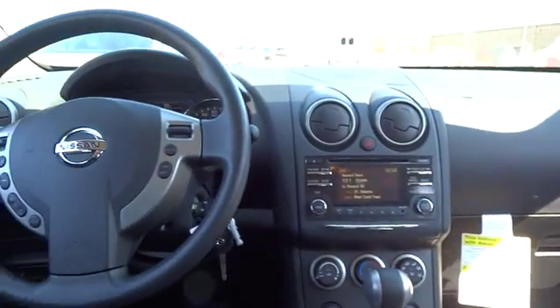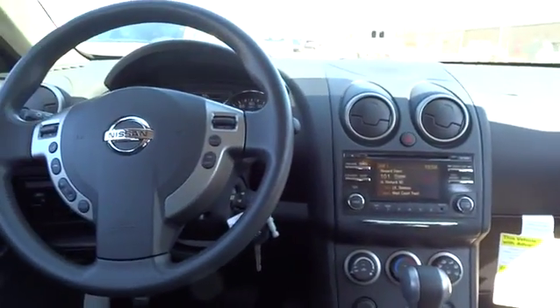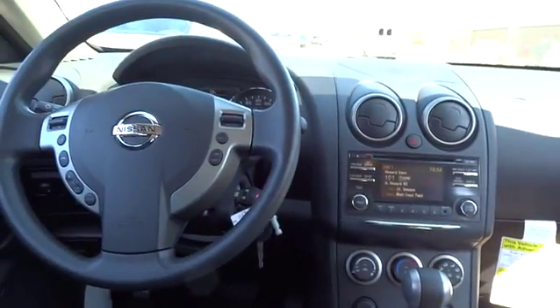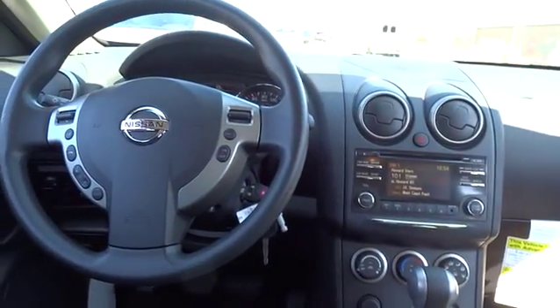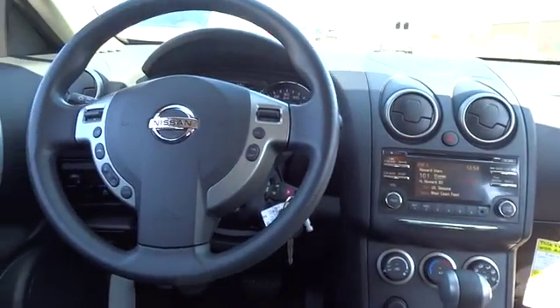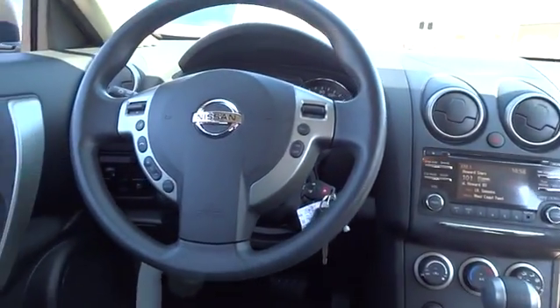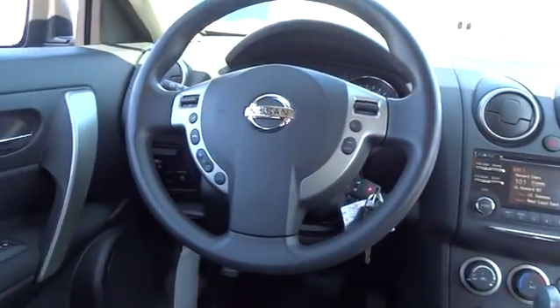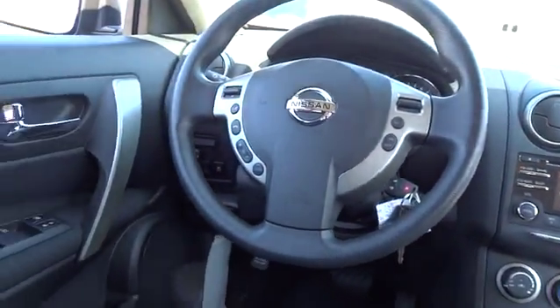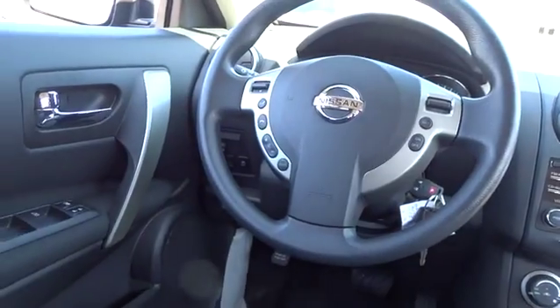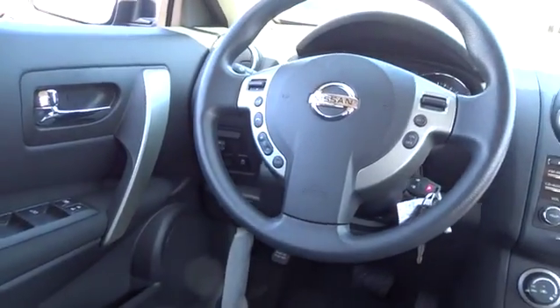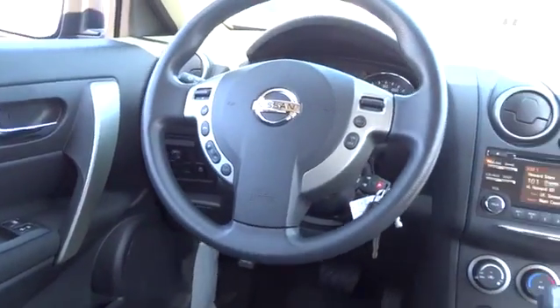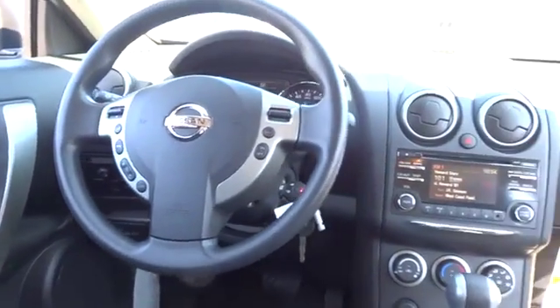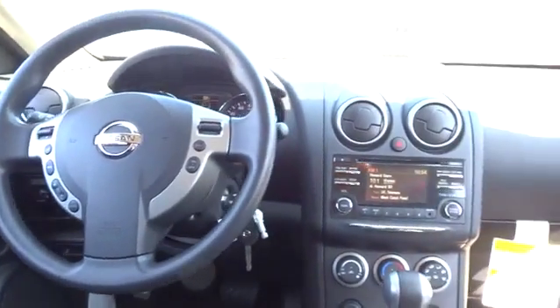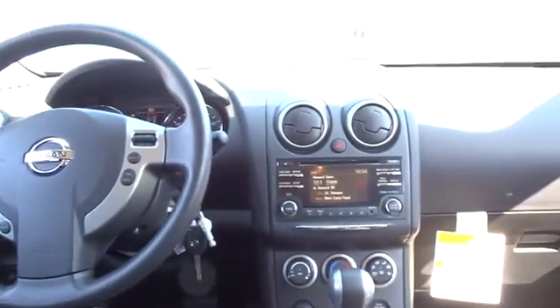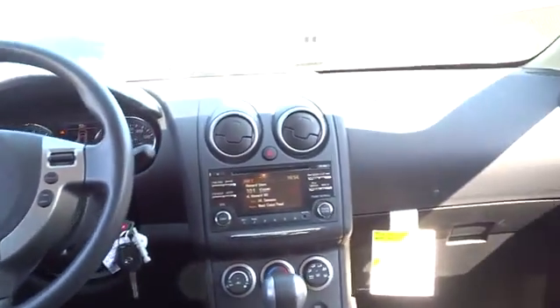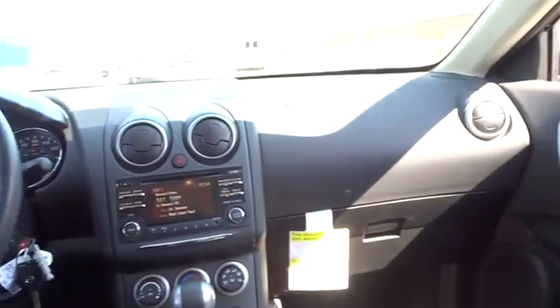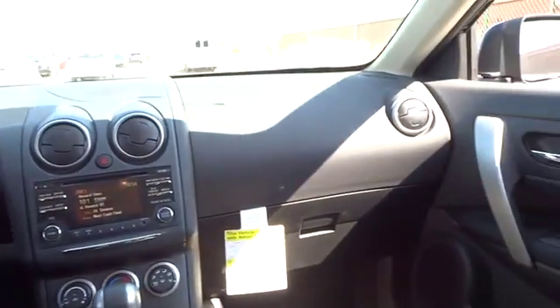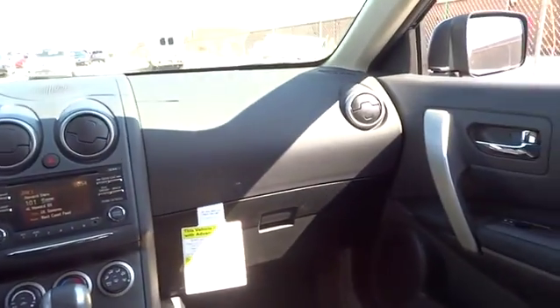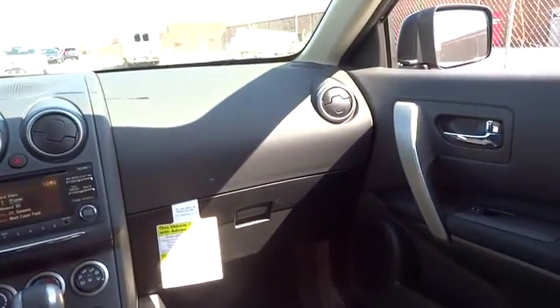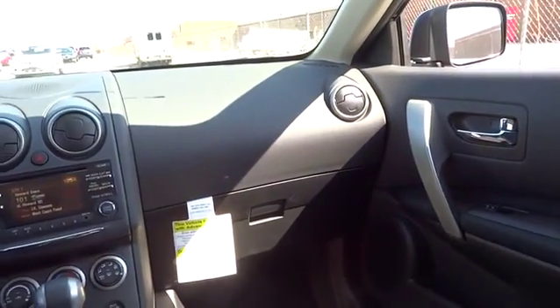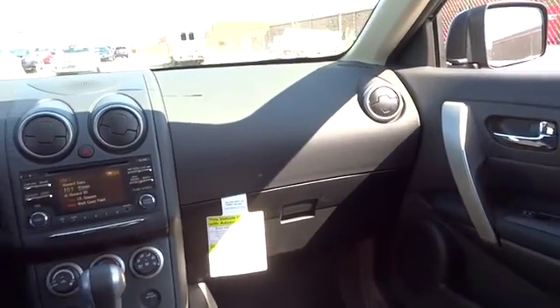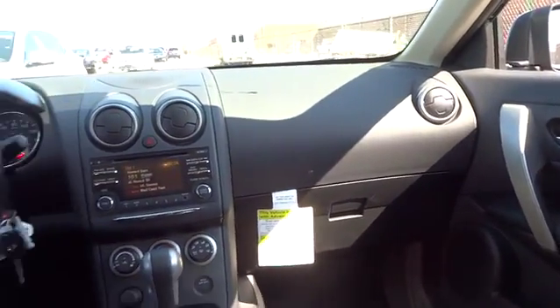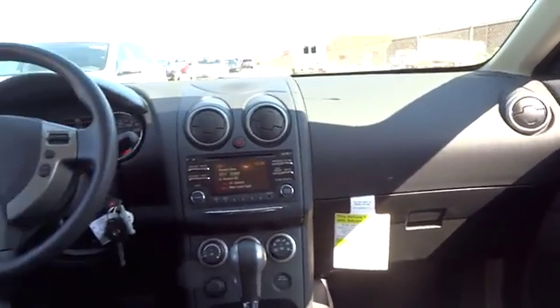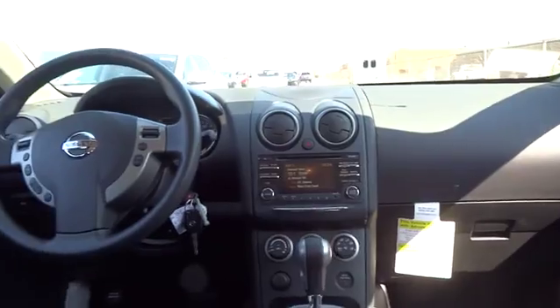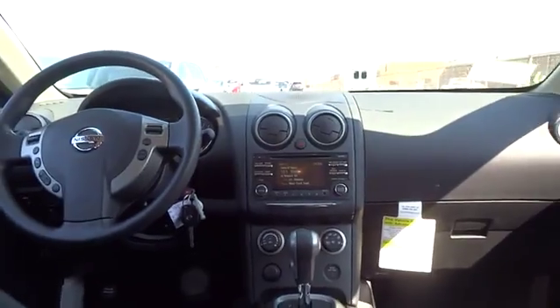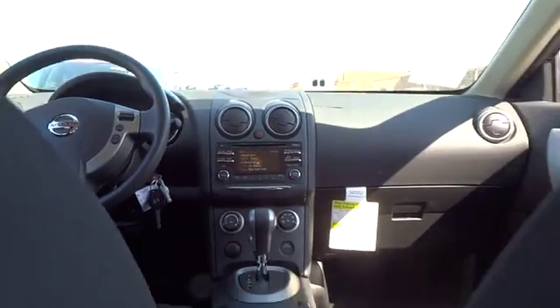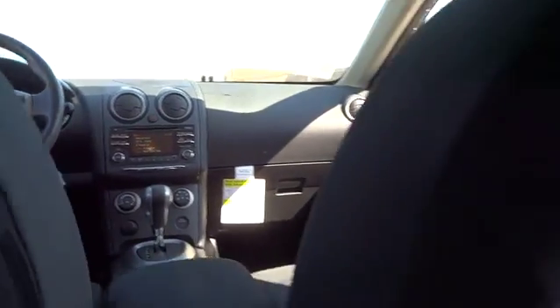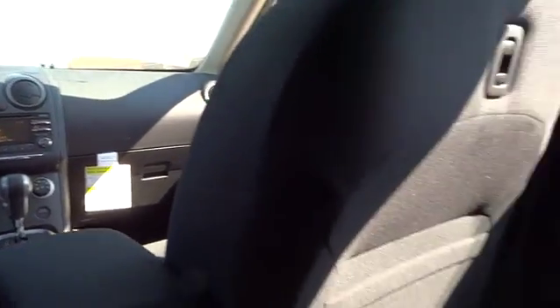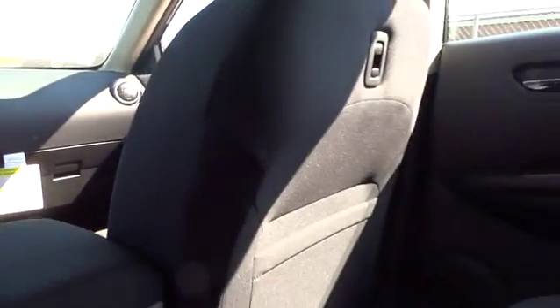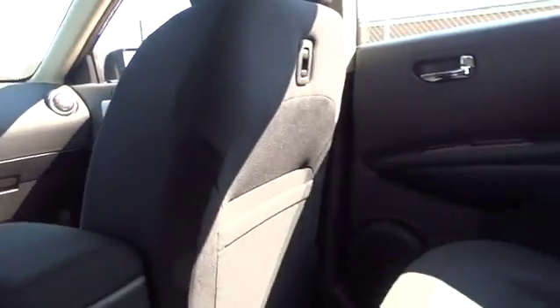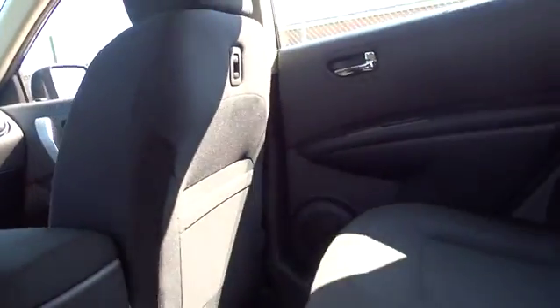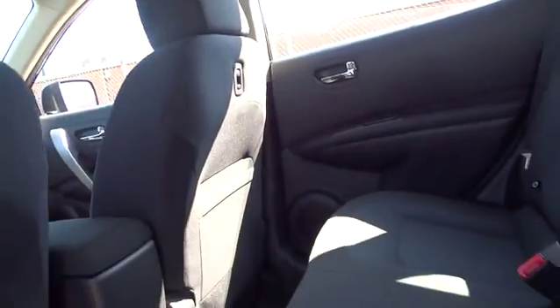Tachometer, convenience package, power mirrors, tilt steering wheel, heads-up display, splash guards, tire pressure monitoring system. Come take a test drive today.